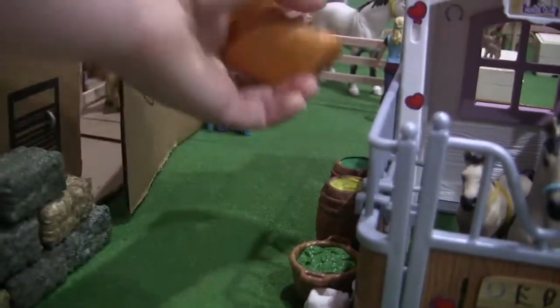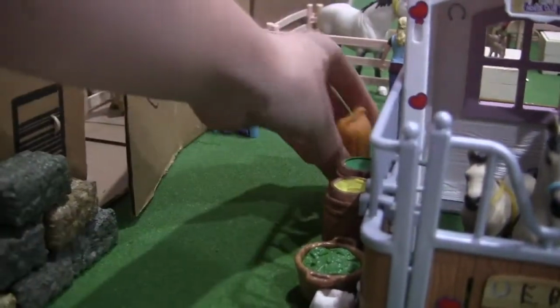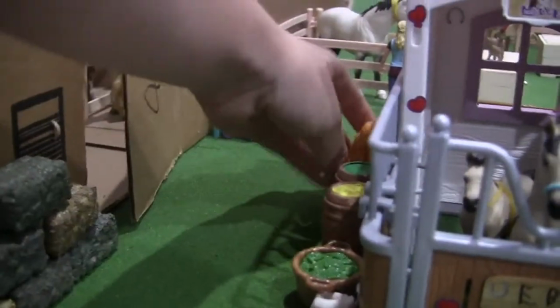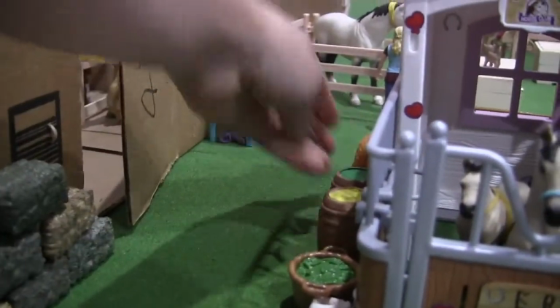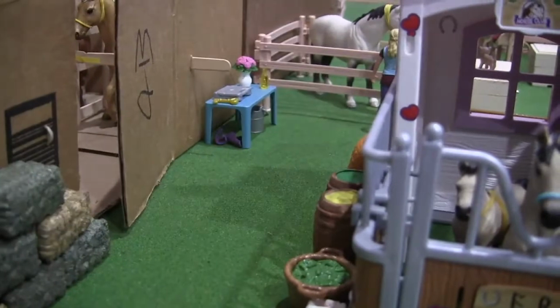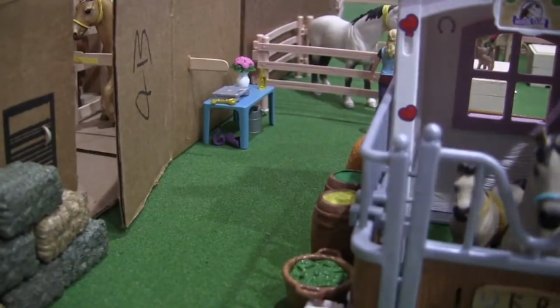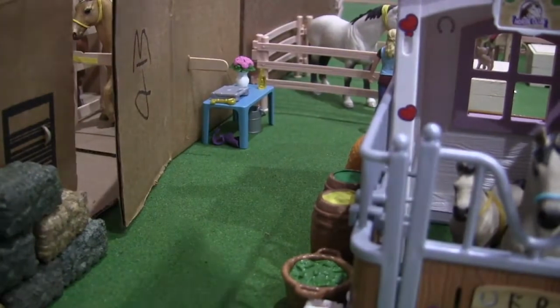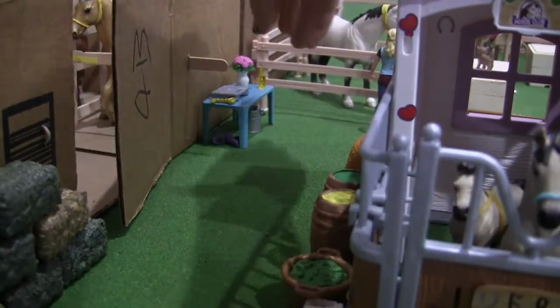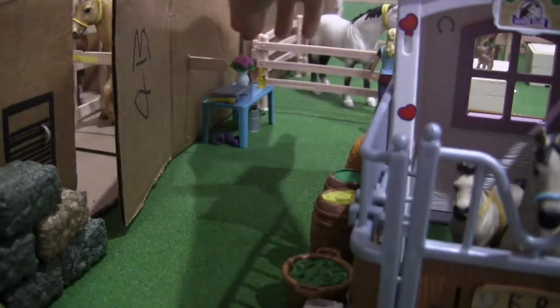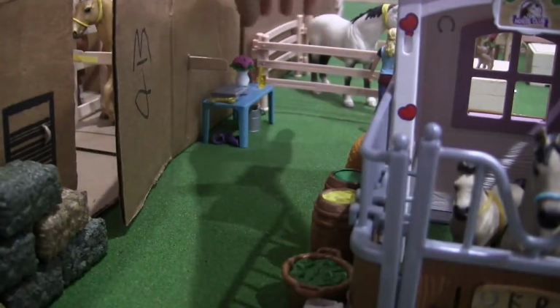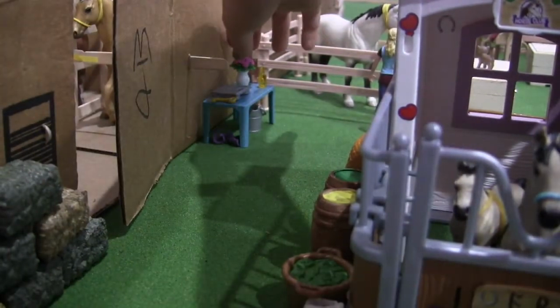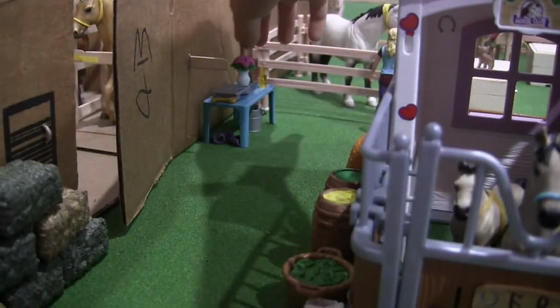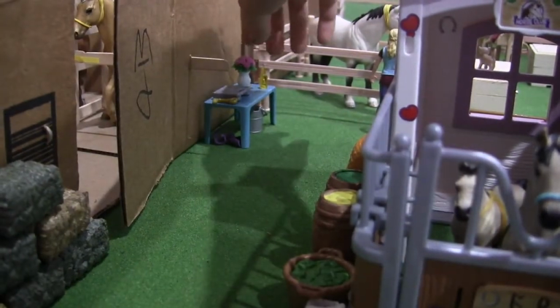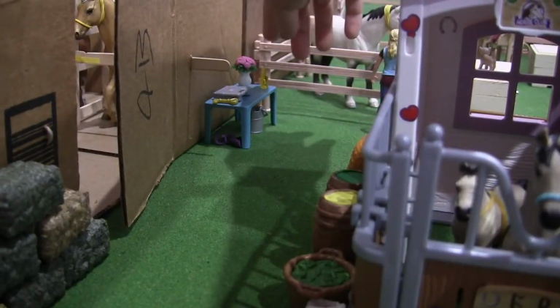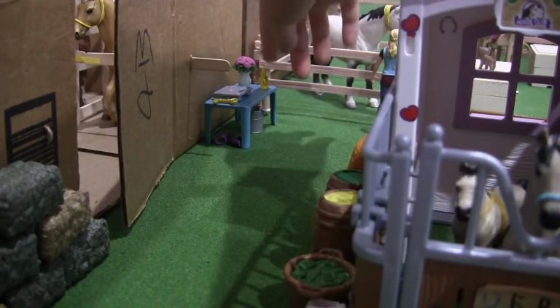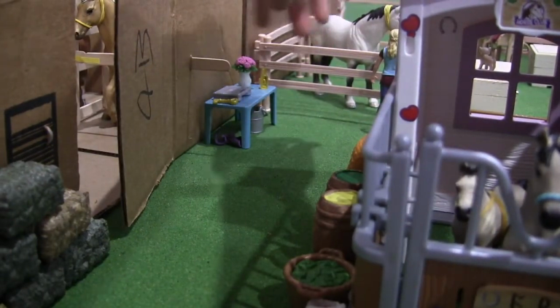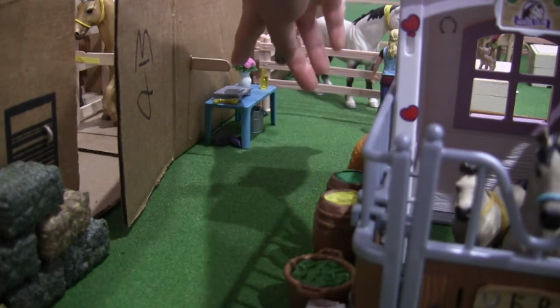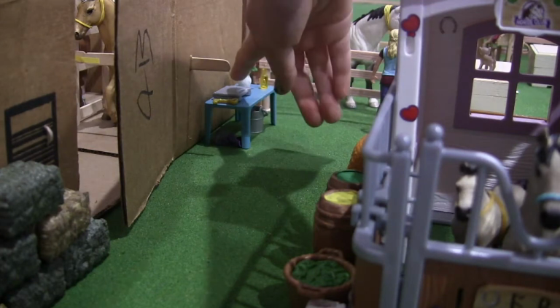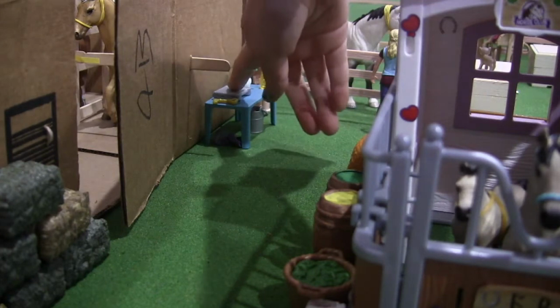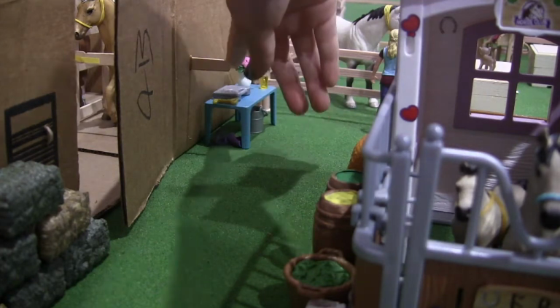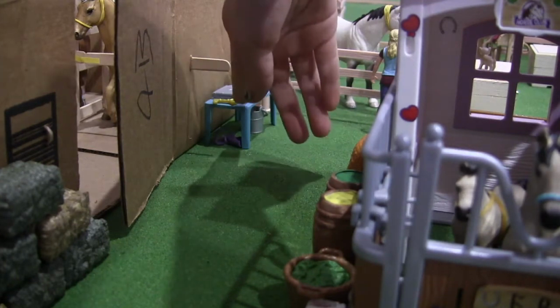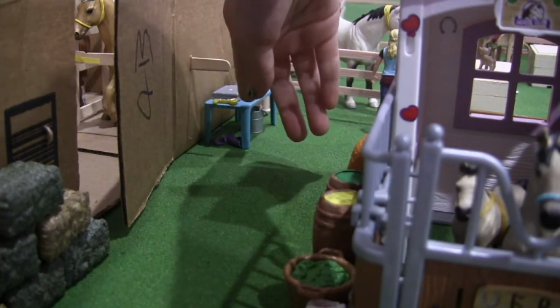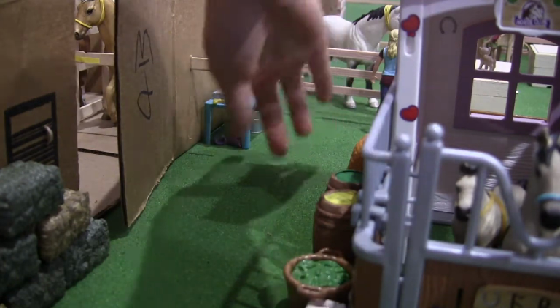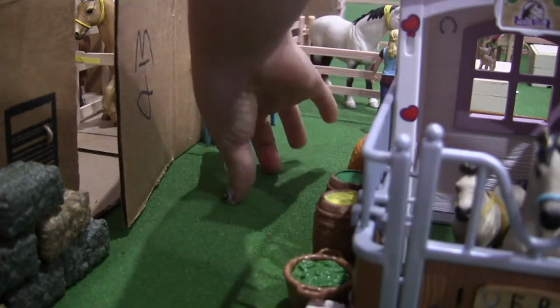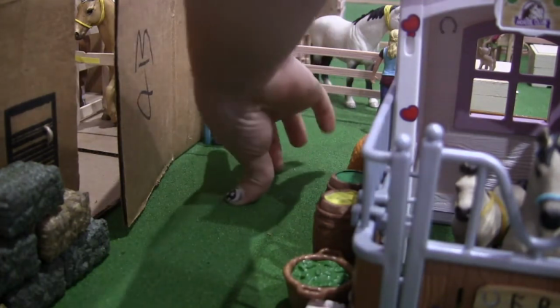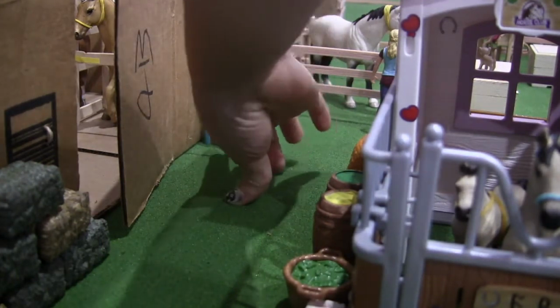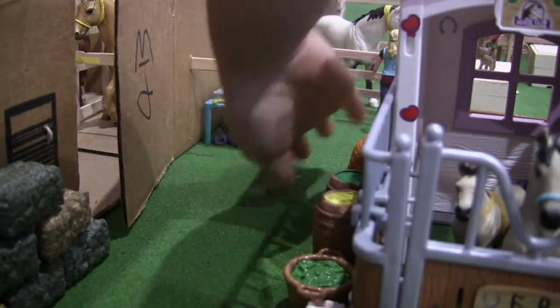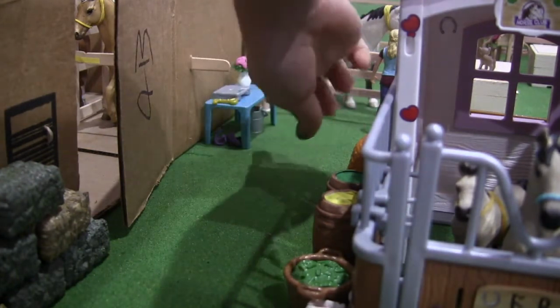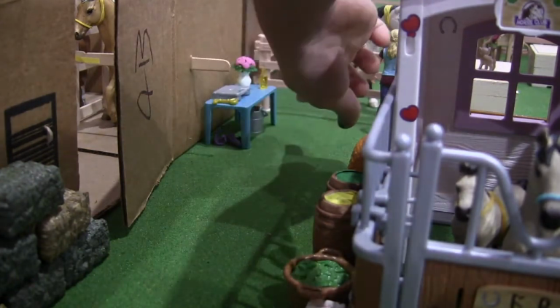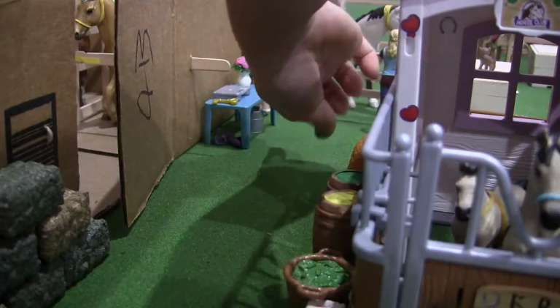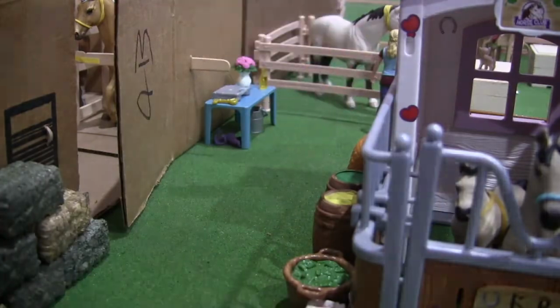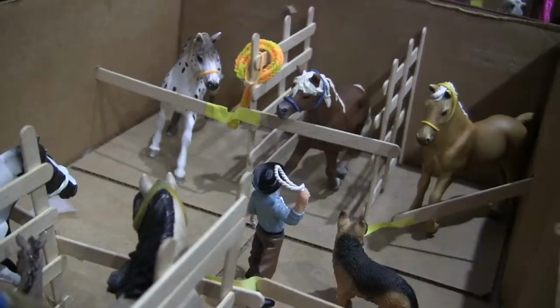Over here on this table — I don't know if you can see it — there's a flower pot, an orange soda, the vet's computer, and a key. And under it there are some bandages and a bucket of treats.